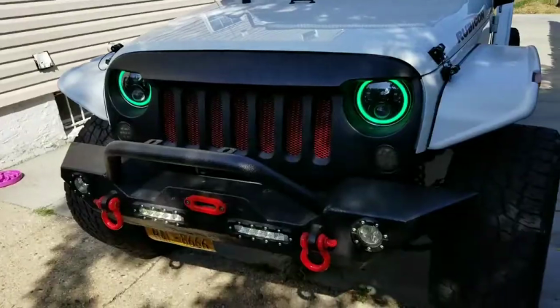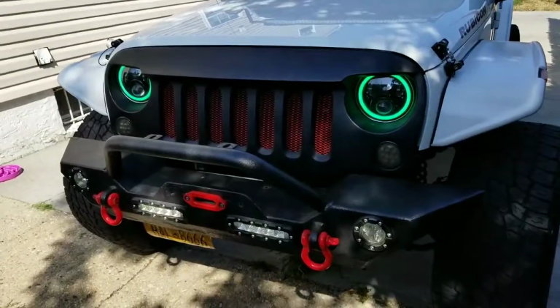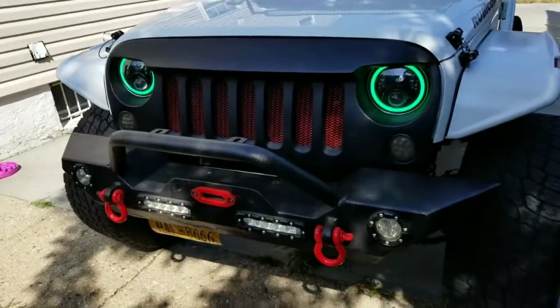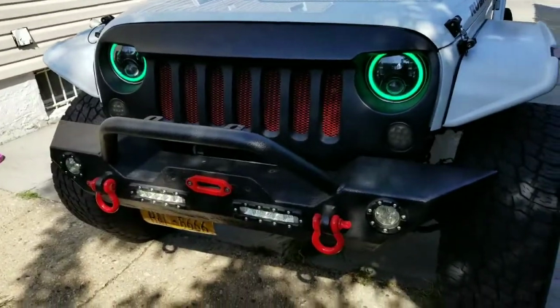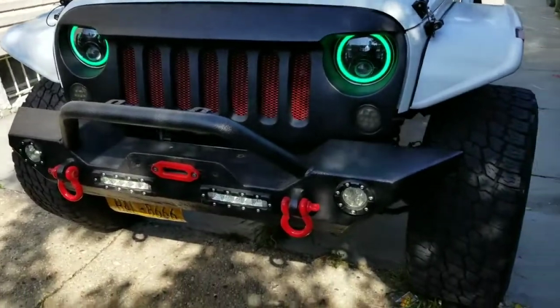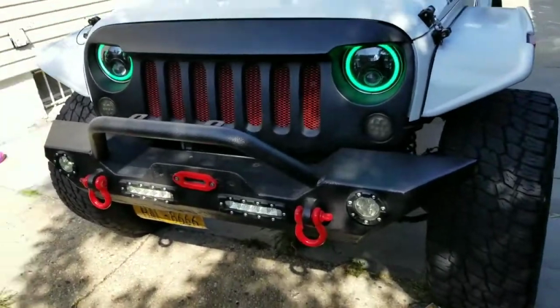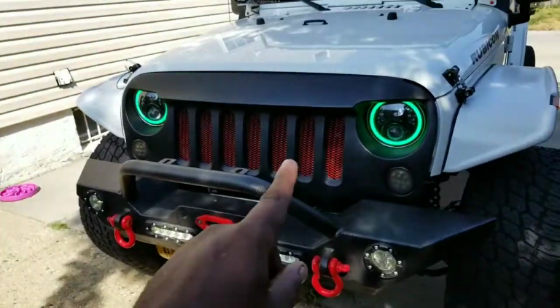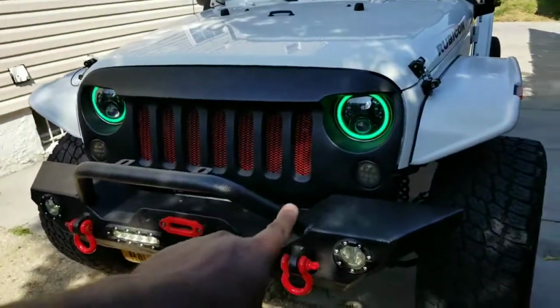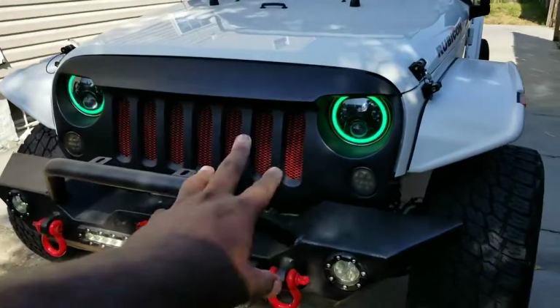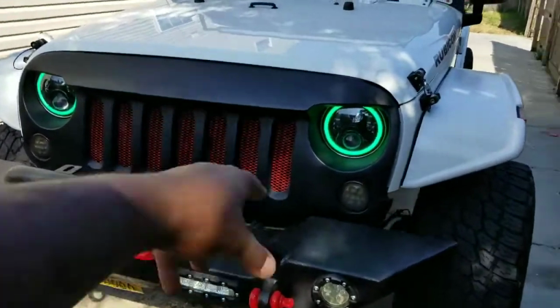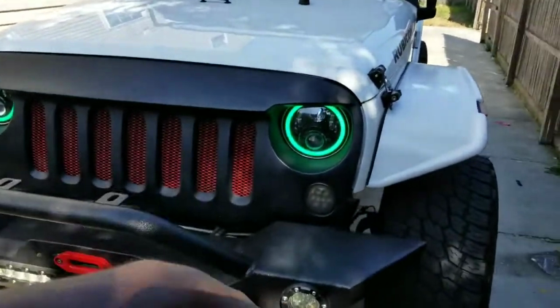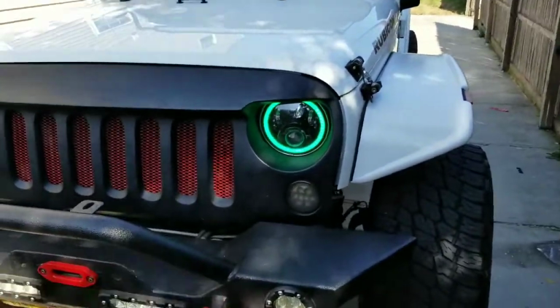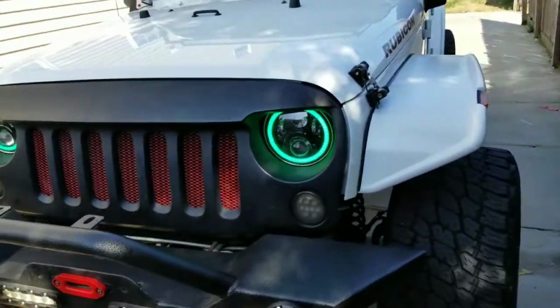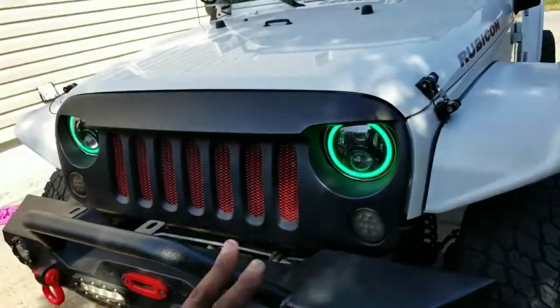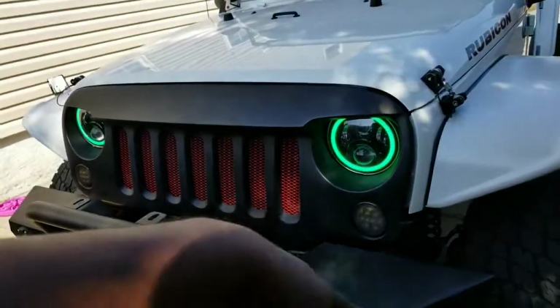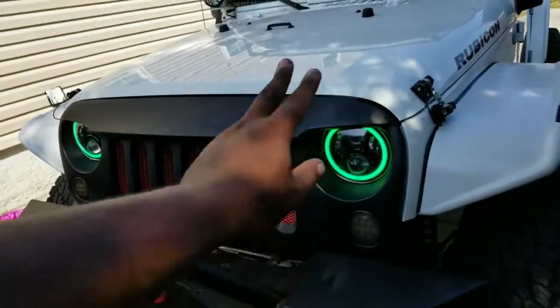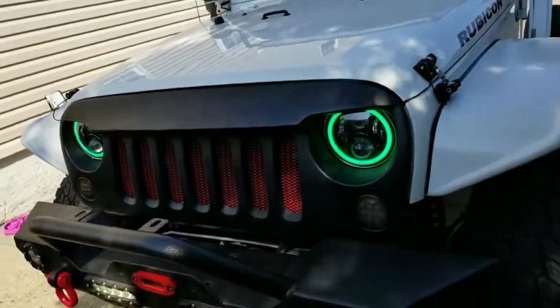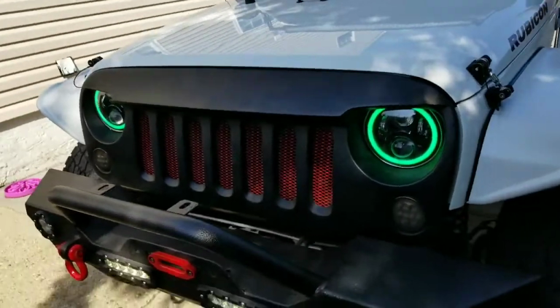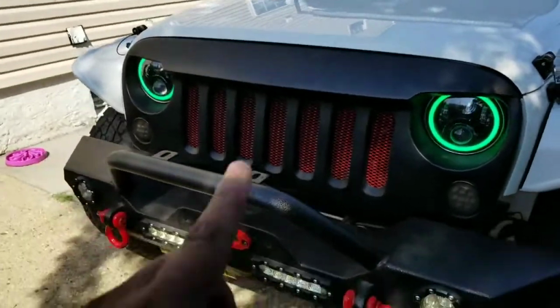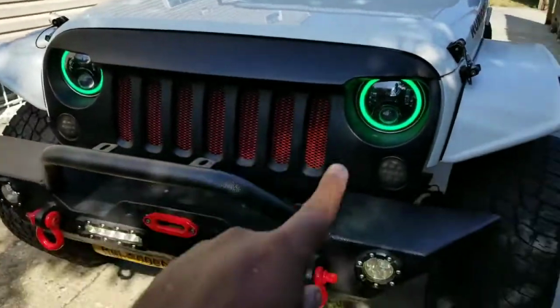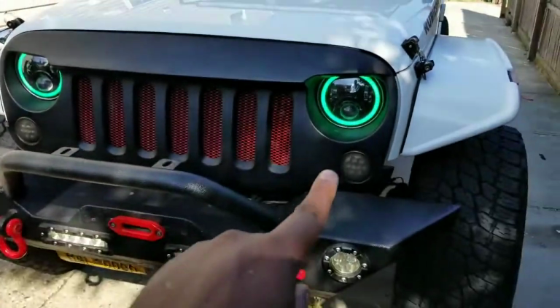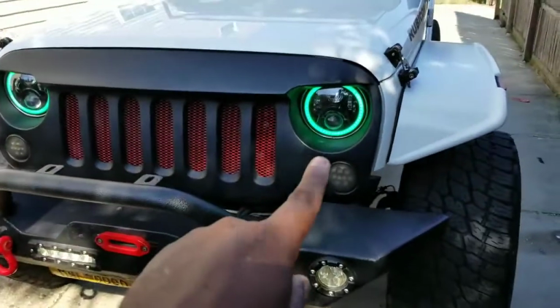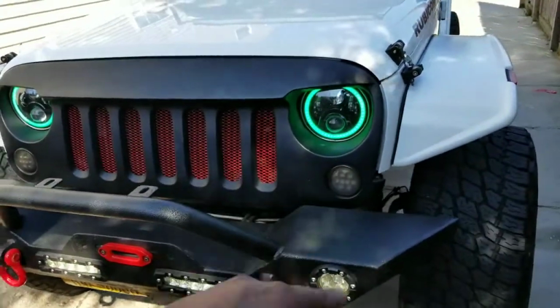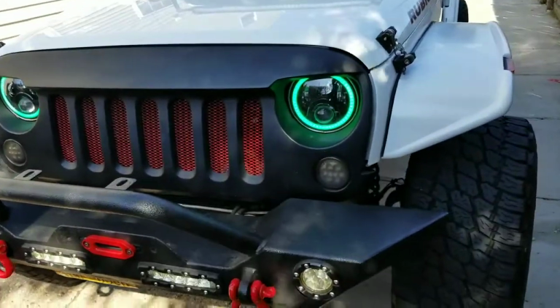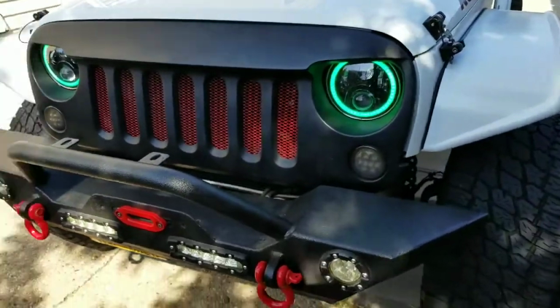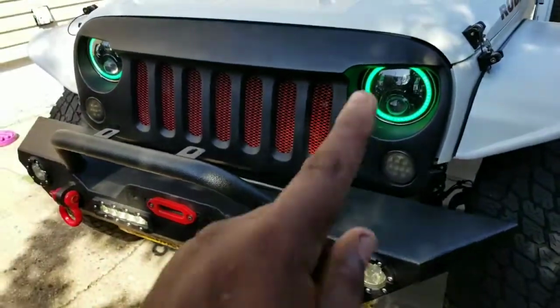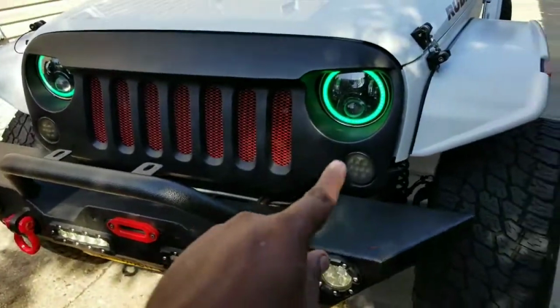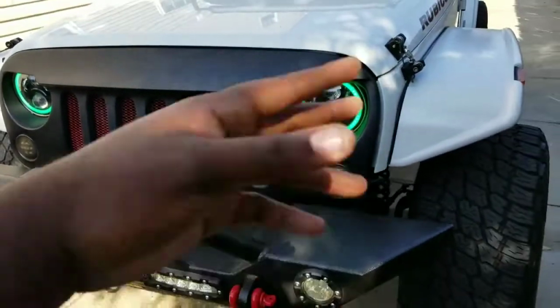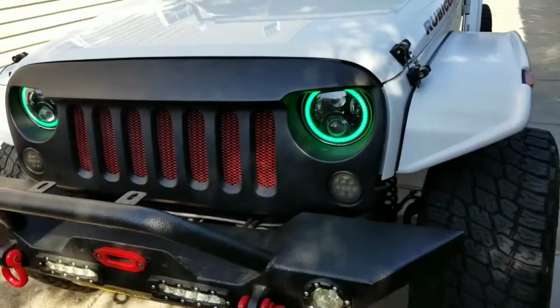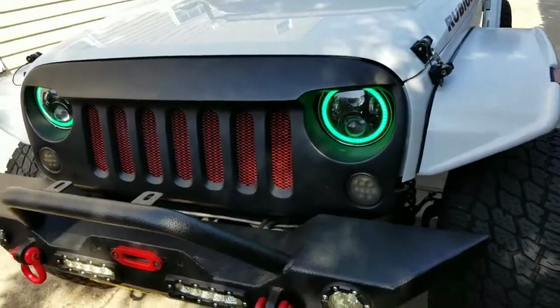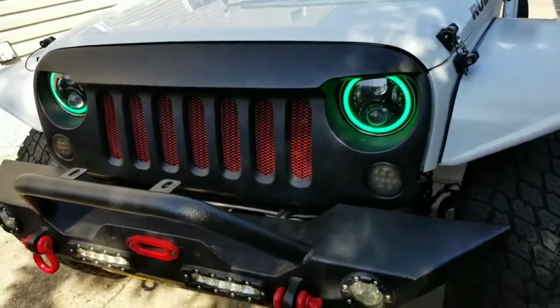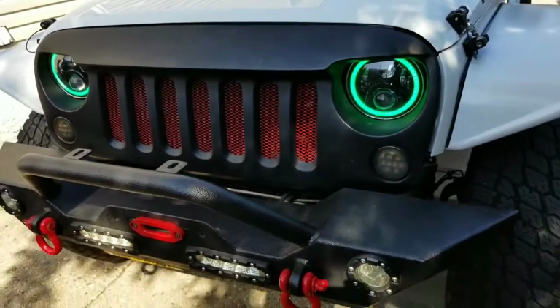Satisfied customer — hooked up and installed these headlights, the halos, wired them up. They're connected to a Bluetooth controller on your phone where you can change the colors.